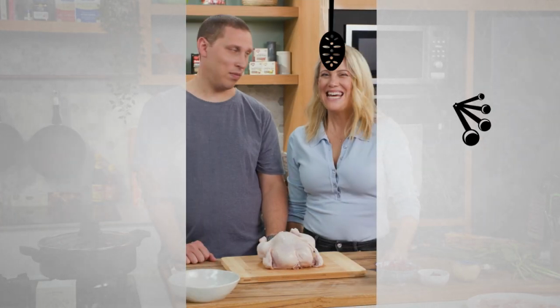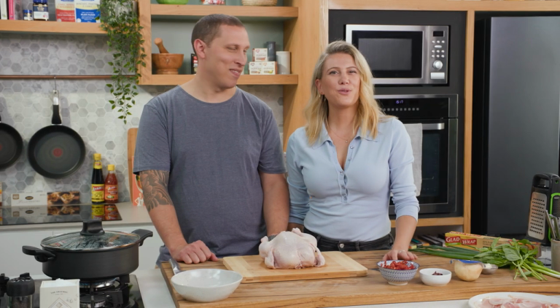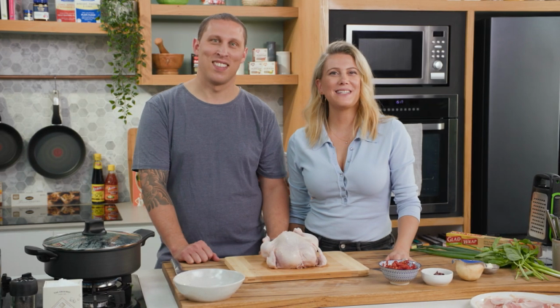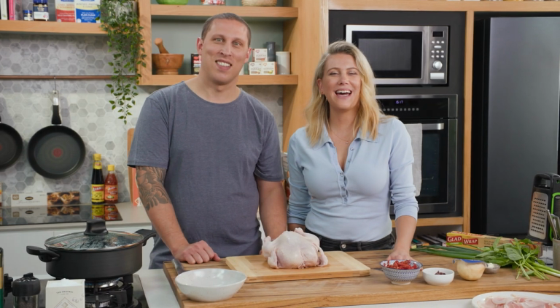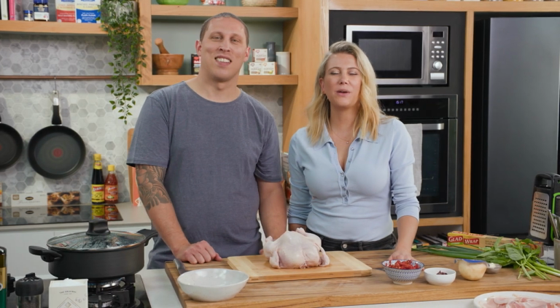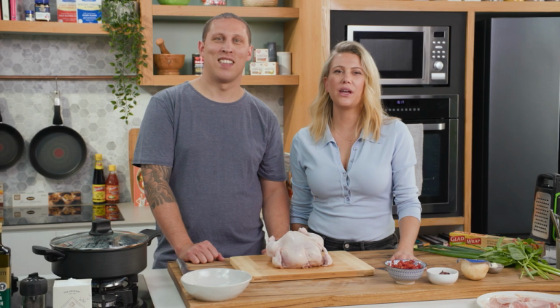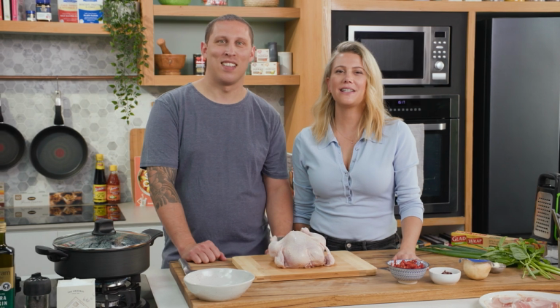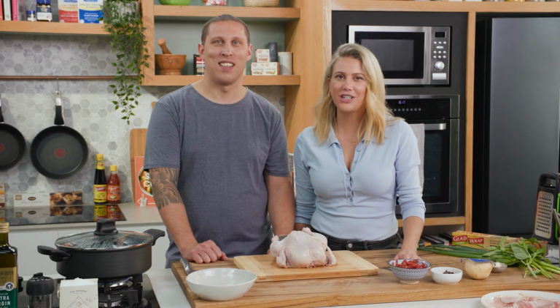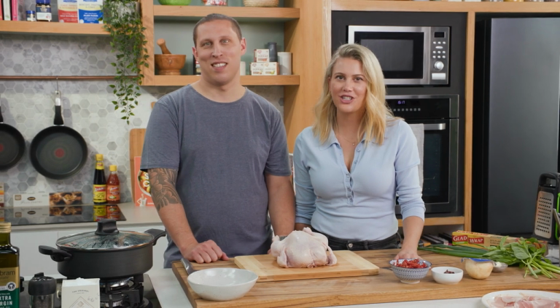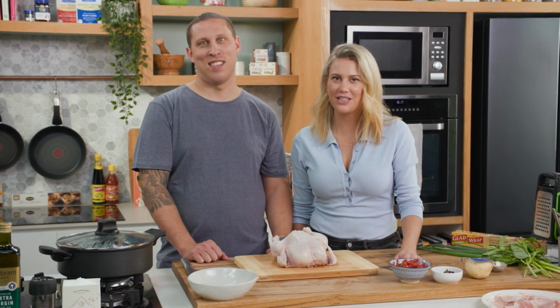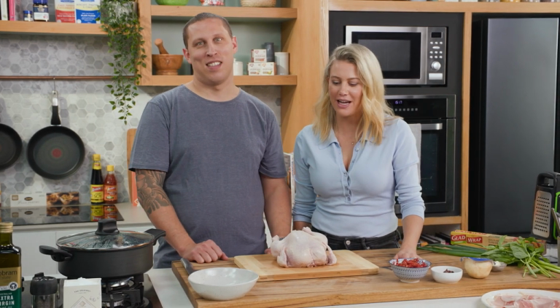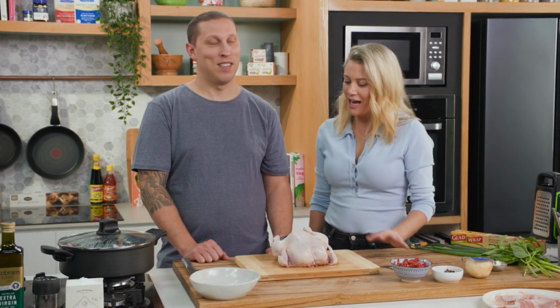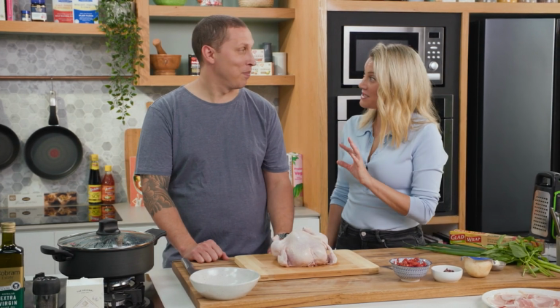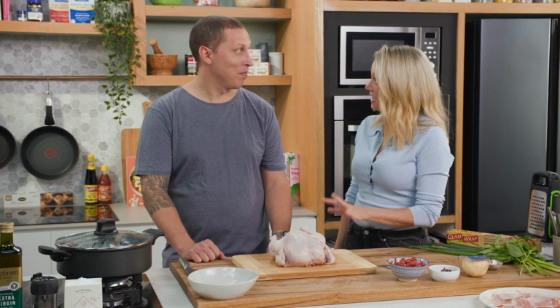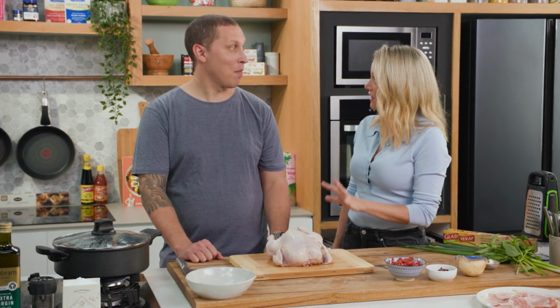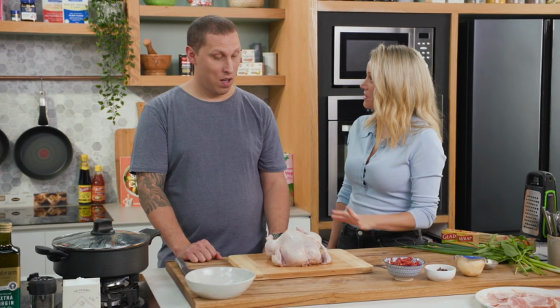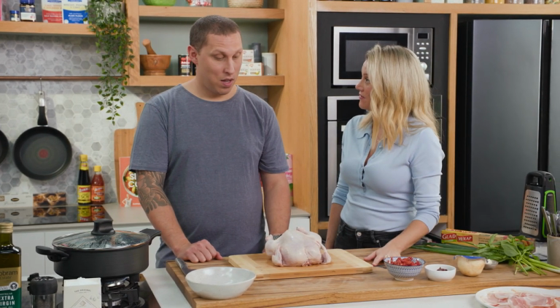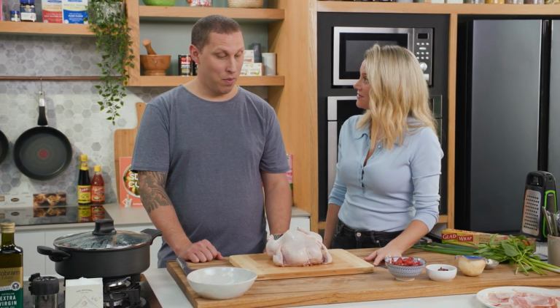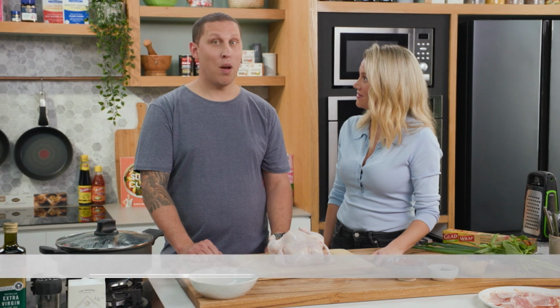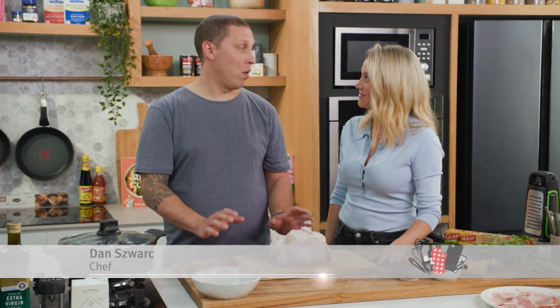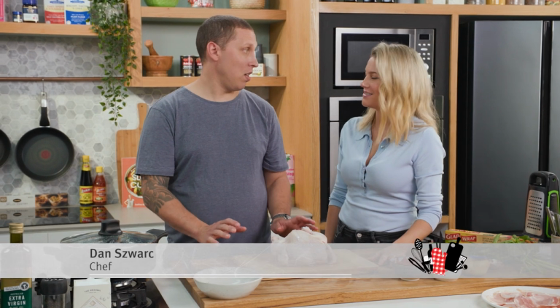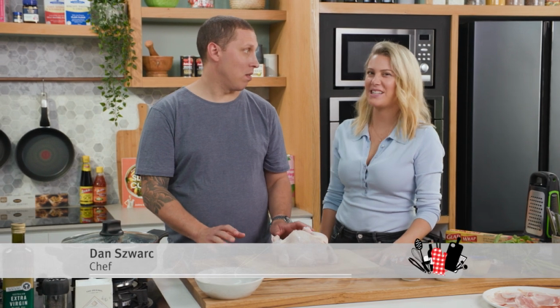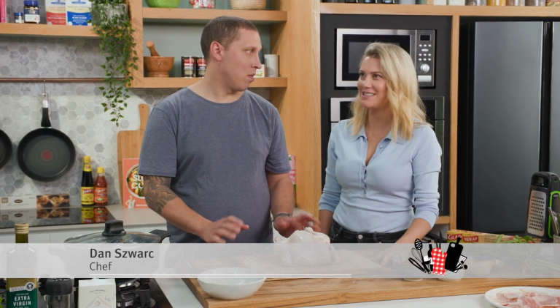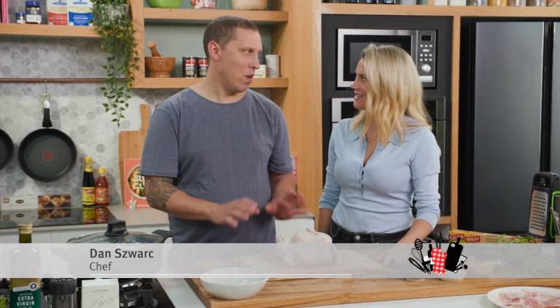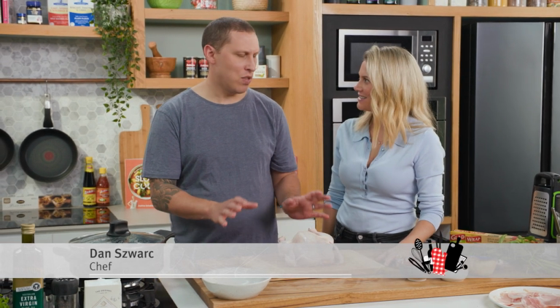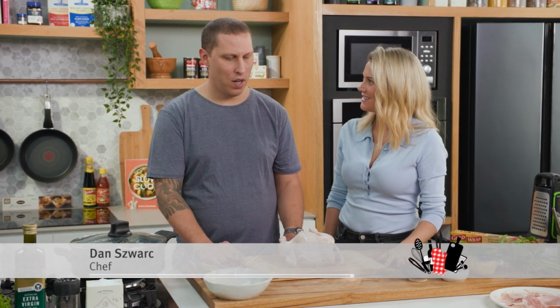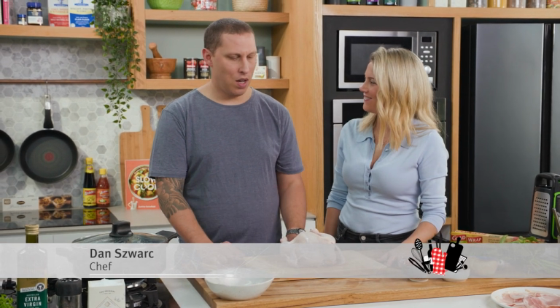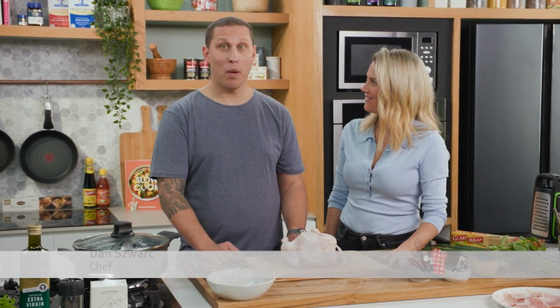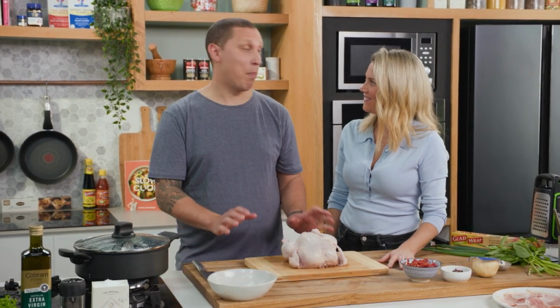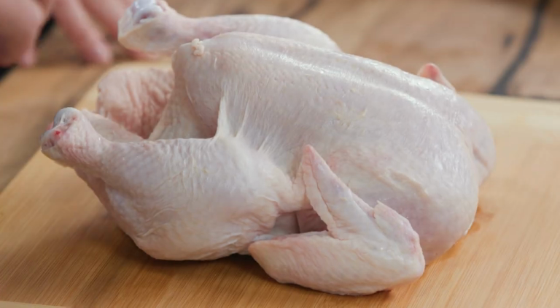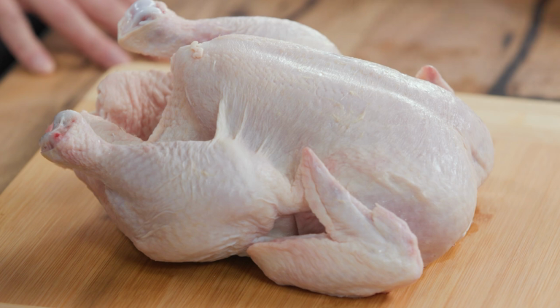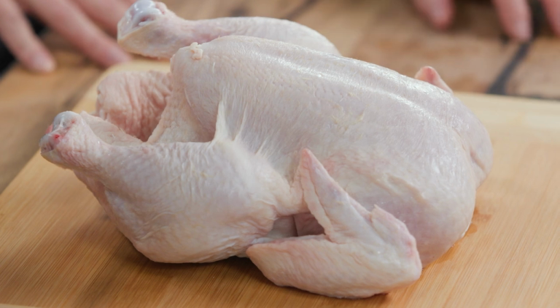Dan Swartz is here and we're going to be cooking a delicious chicken dish today with a little technique behind this recipe. We're going to bone a chicken — a really fast way — and we're going to make Pamplona.